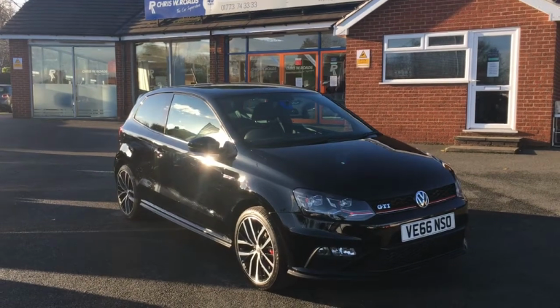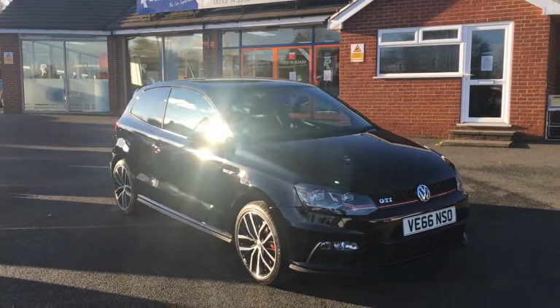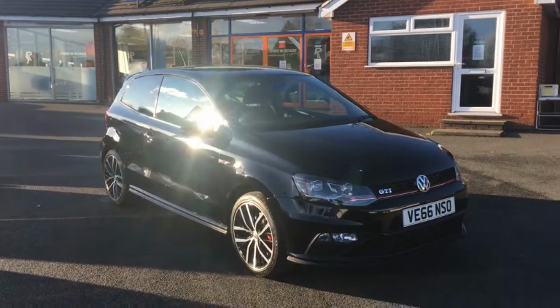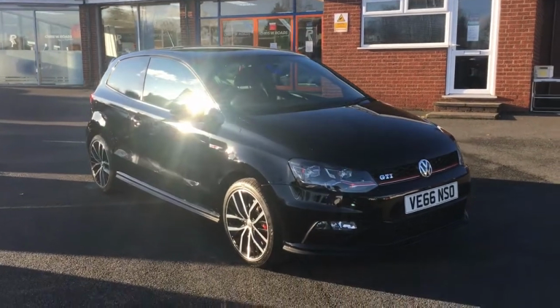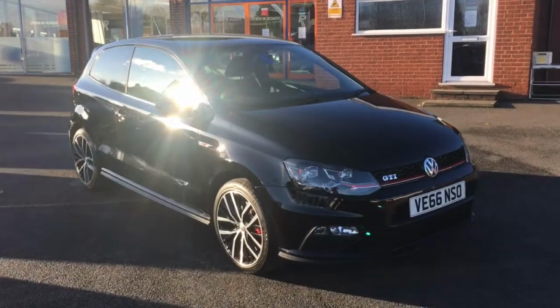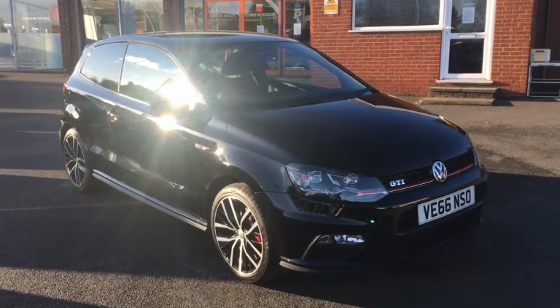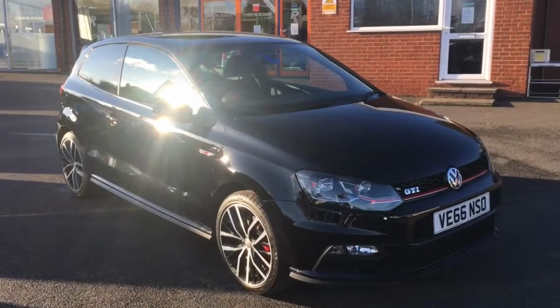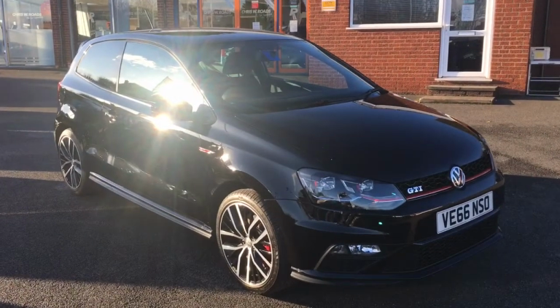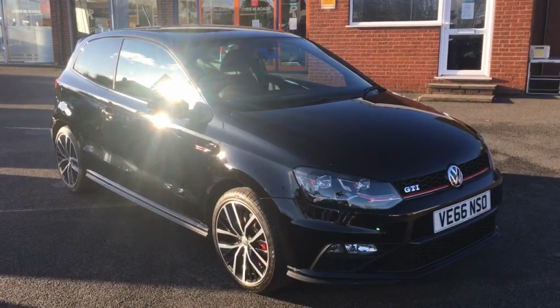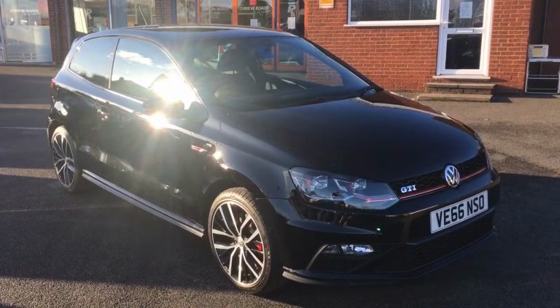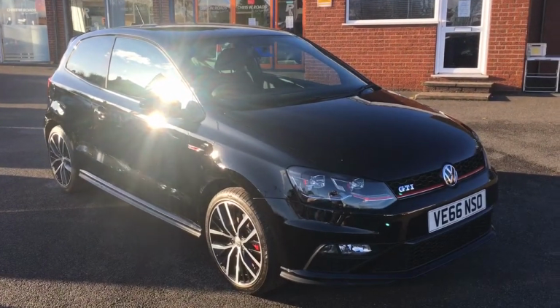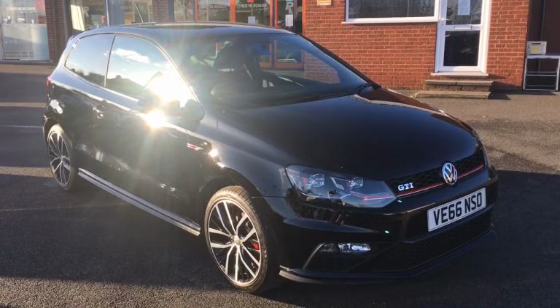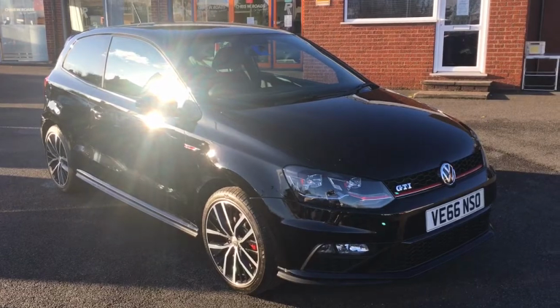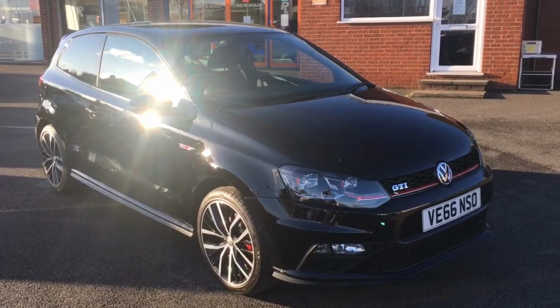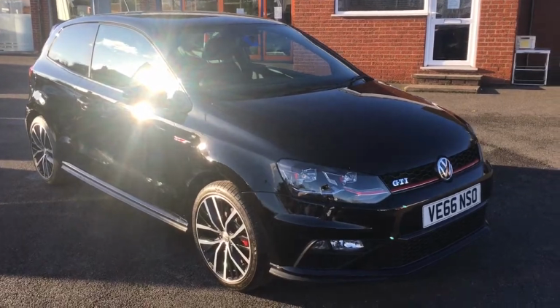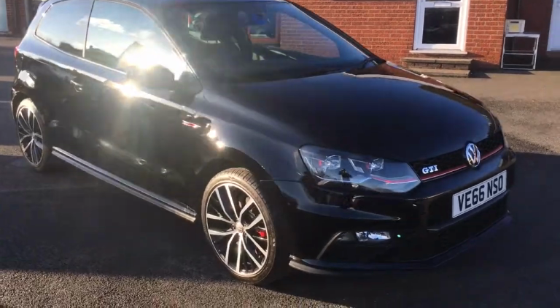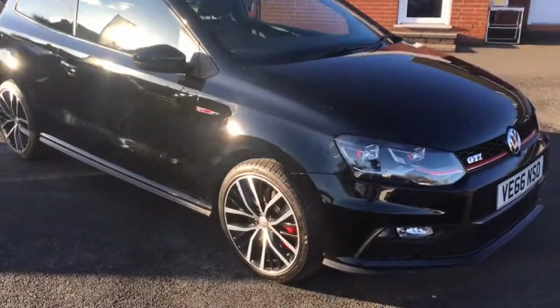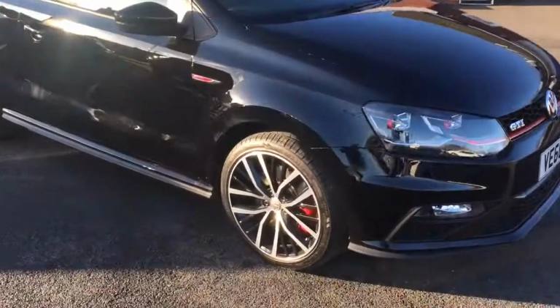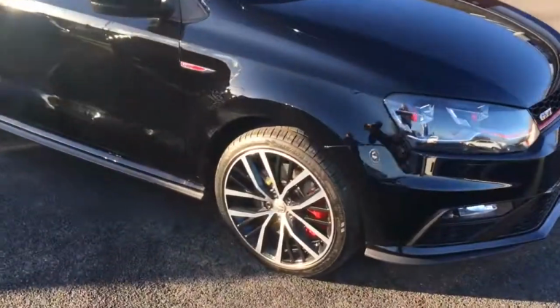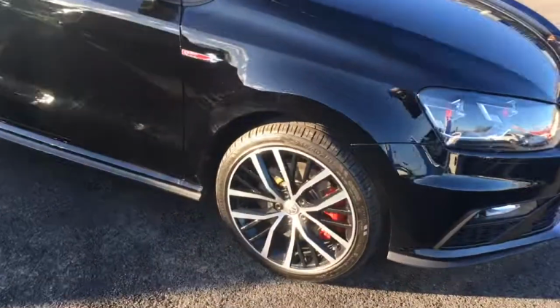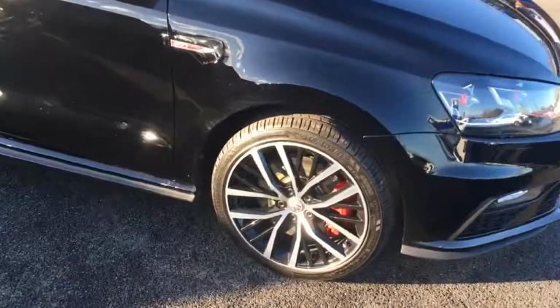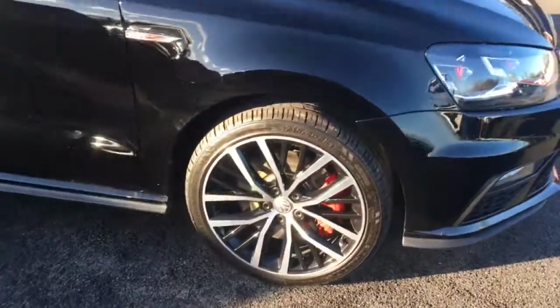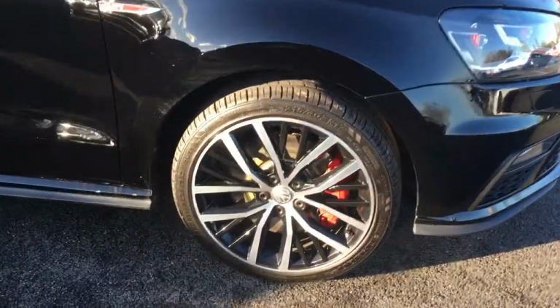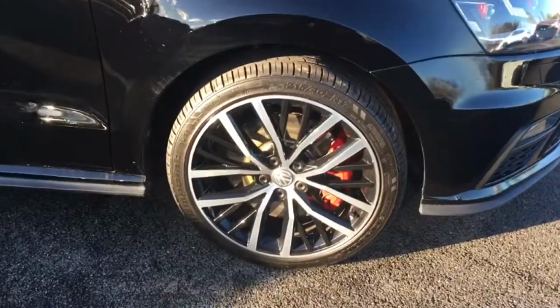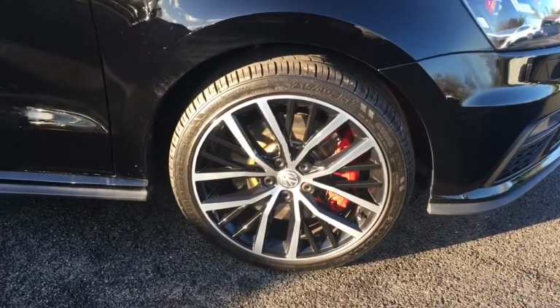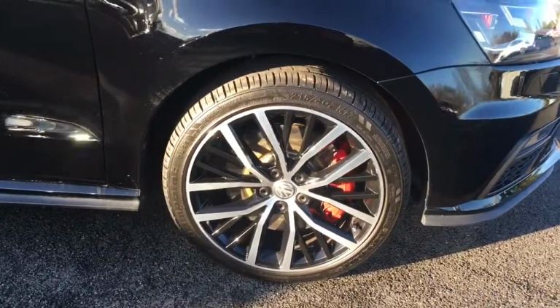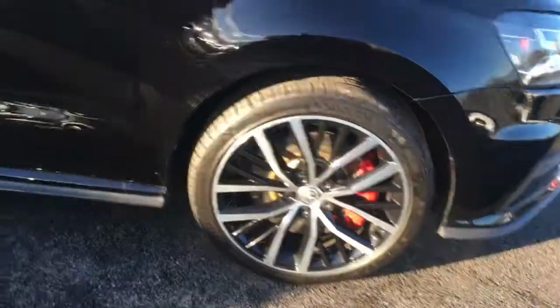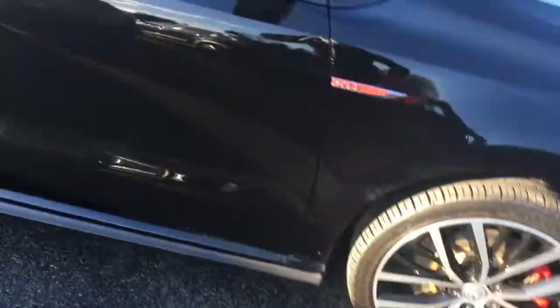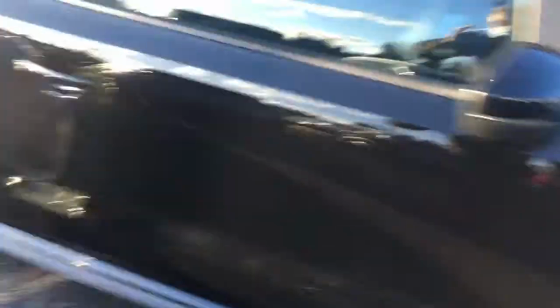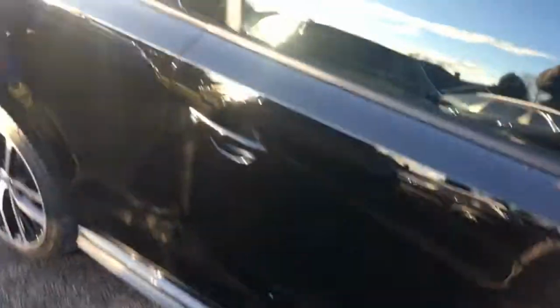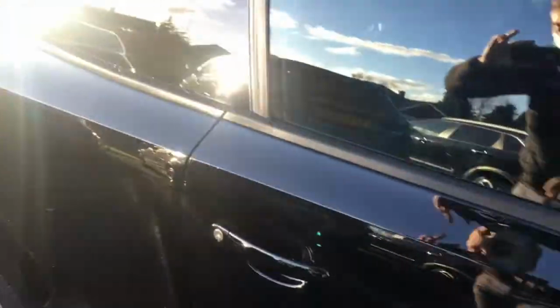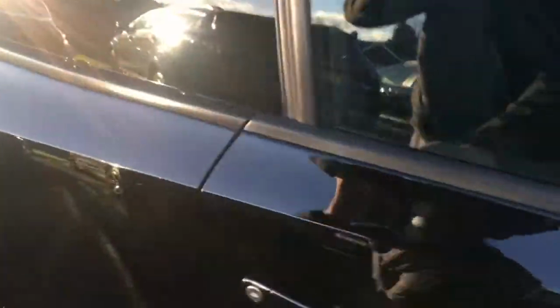Hello, this is Rob from Chris W Rhodes in Ripley. Here we have a VW Polo GTI in black. We've got some 17-inch two-tone alloy wheels with the red brake calipers. It's a fantastic looking little hatchback.